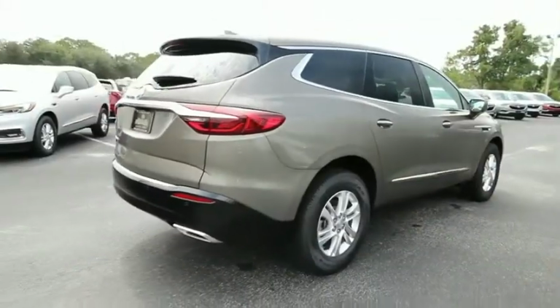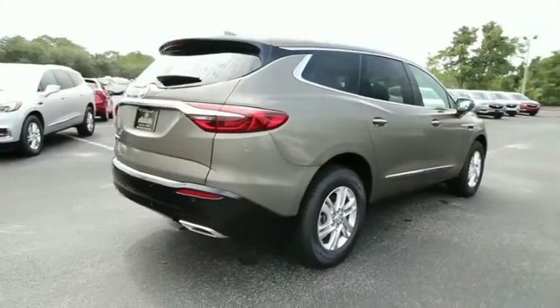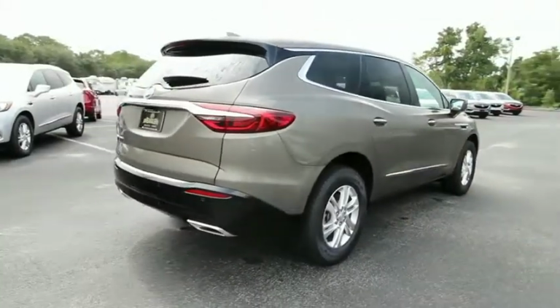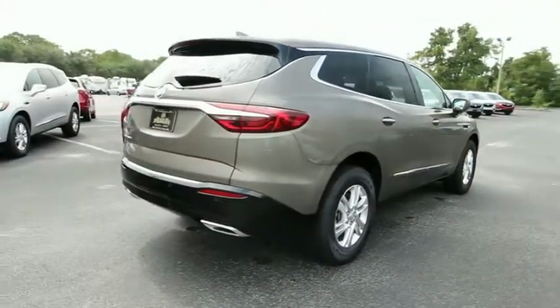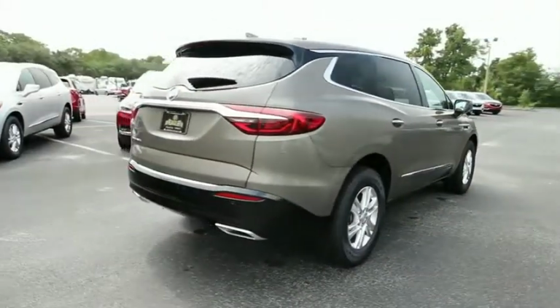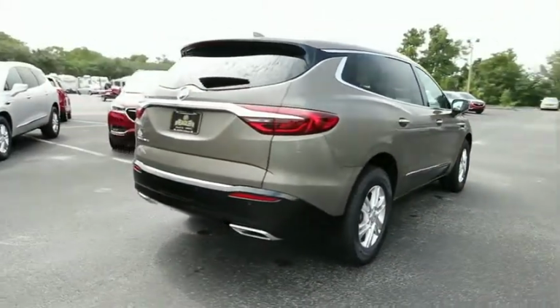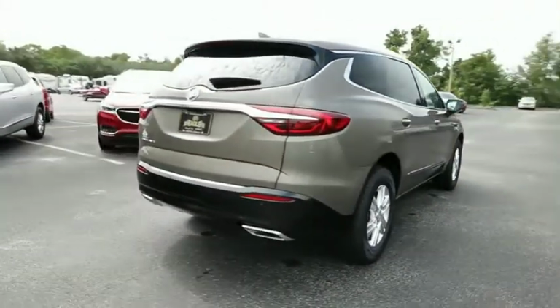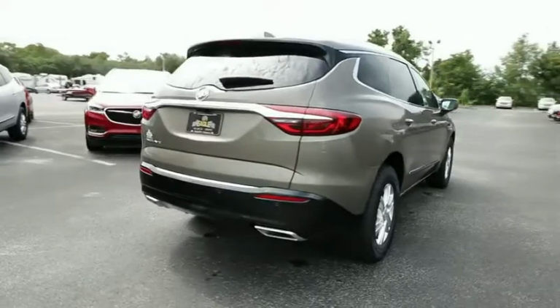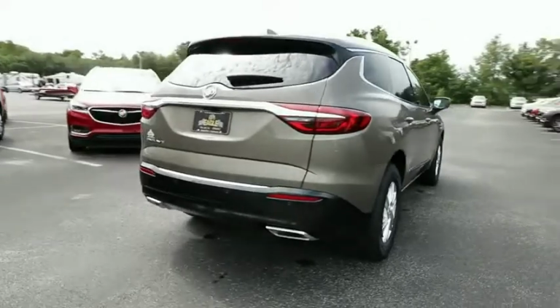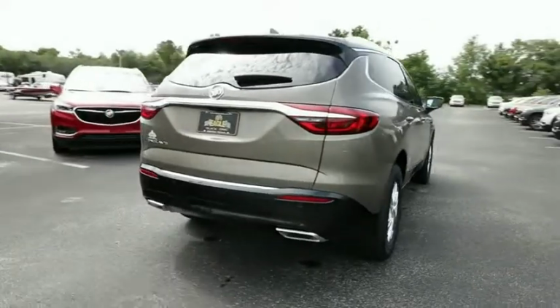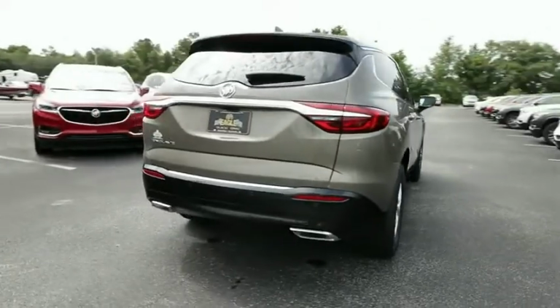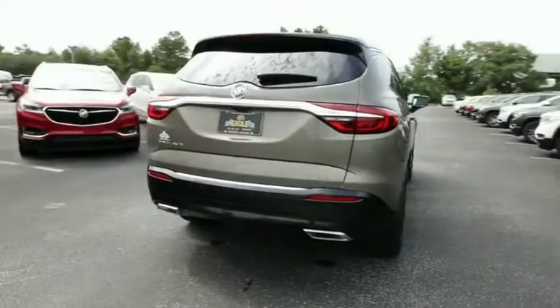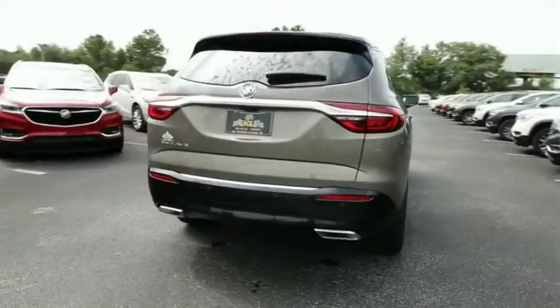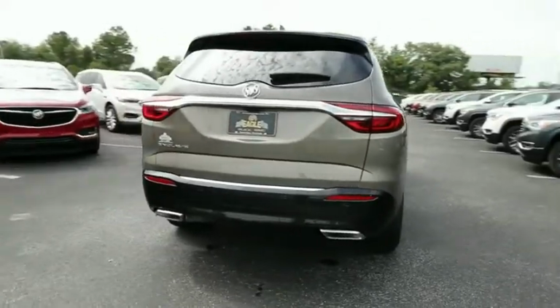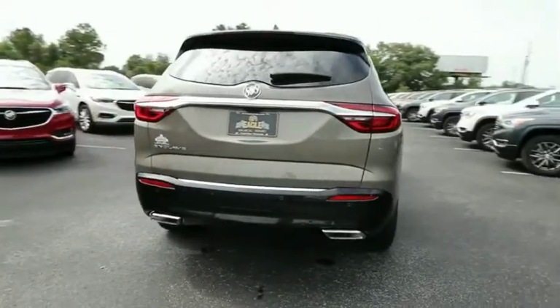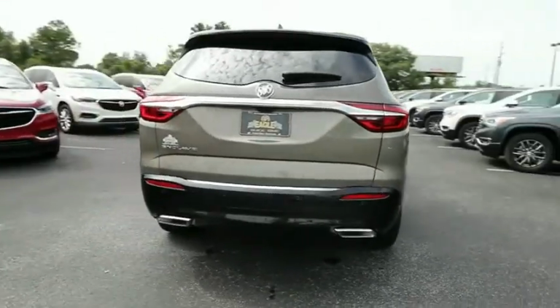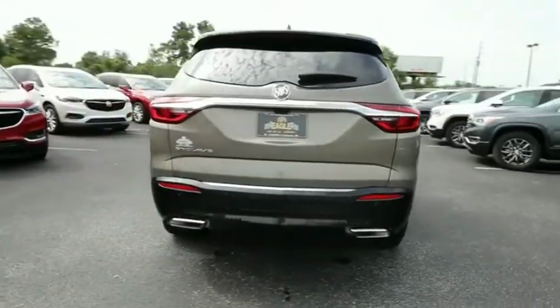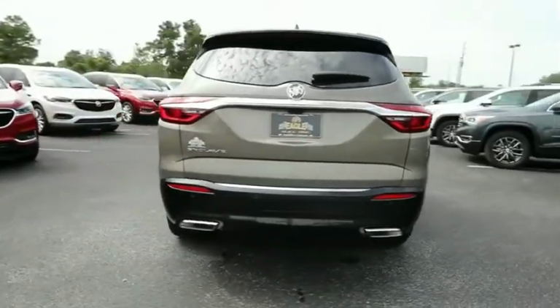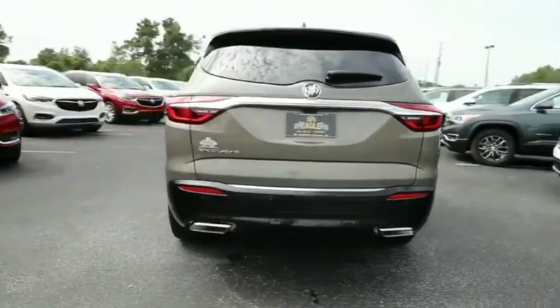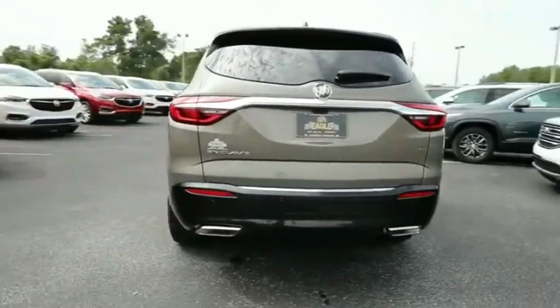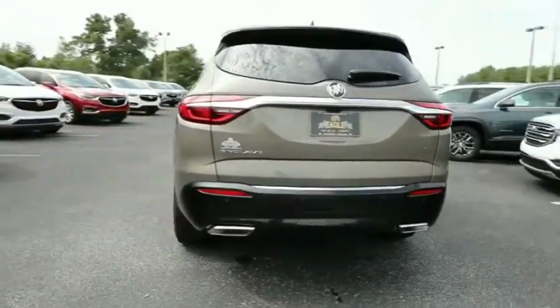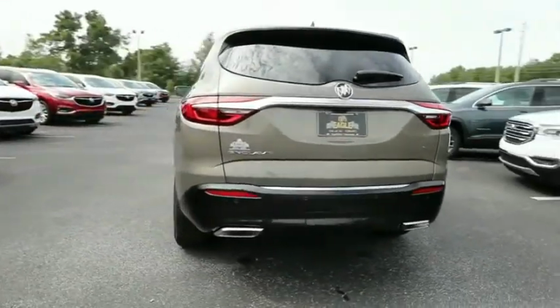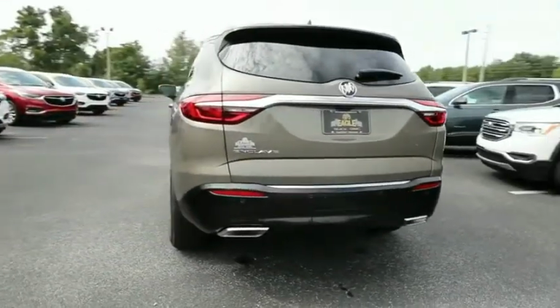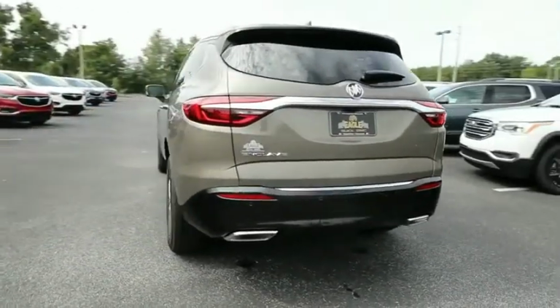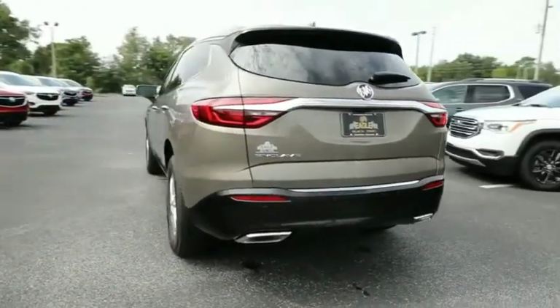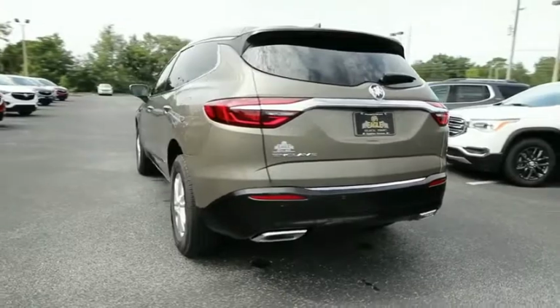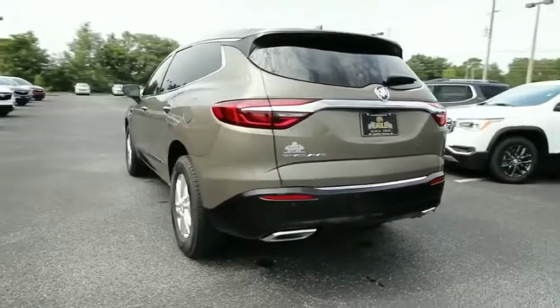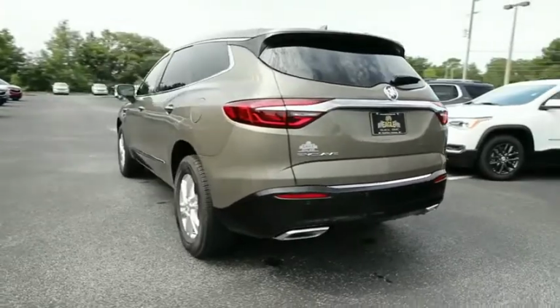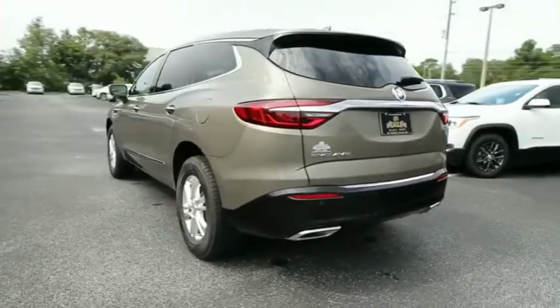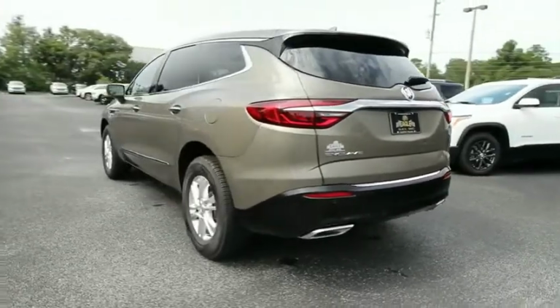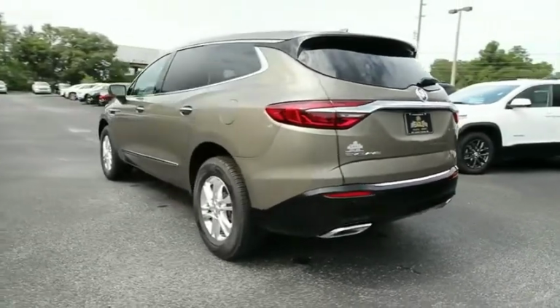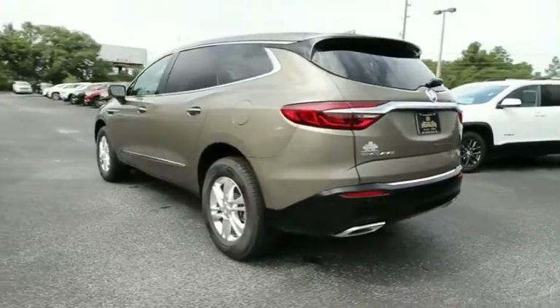This vehicle has less than 100 miles. It offers reliability and good looks at a great price. So come in and take a test drive today.